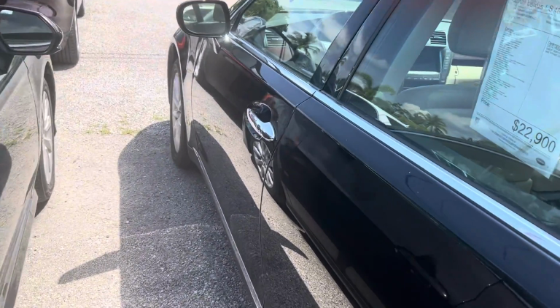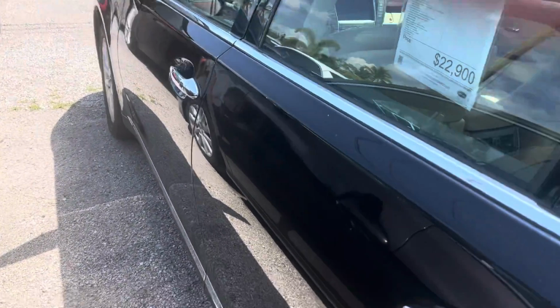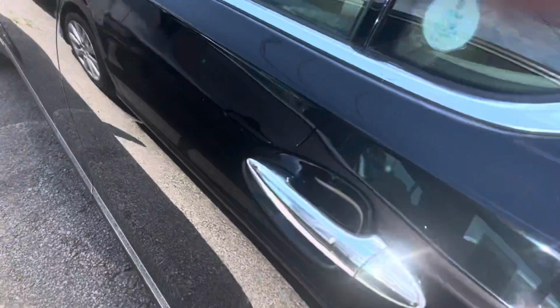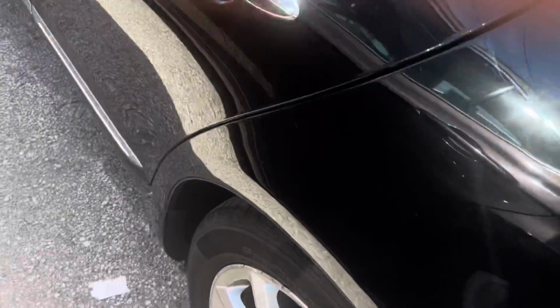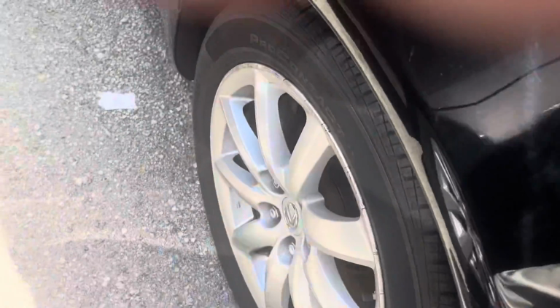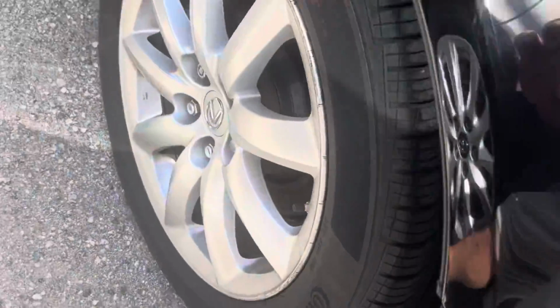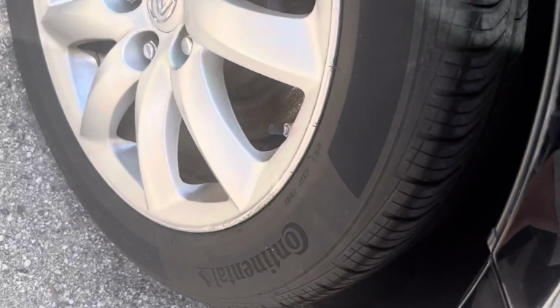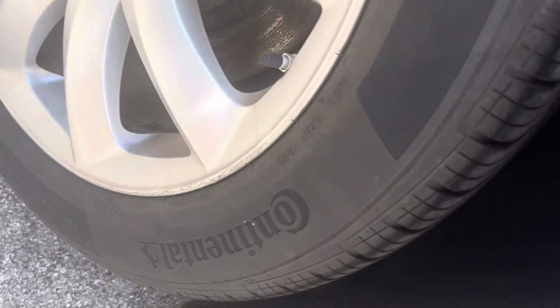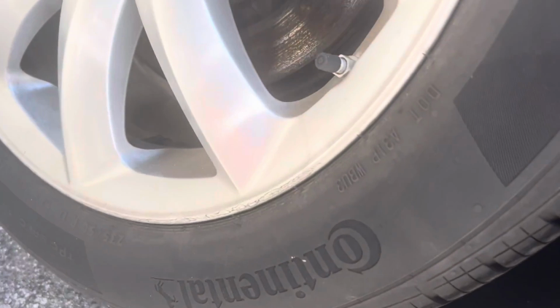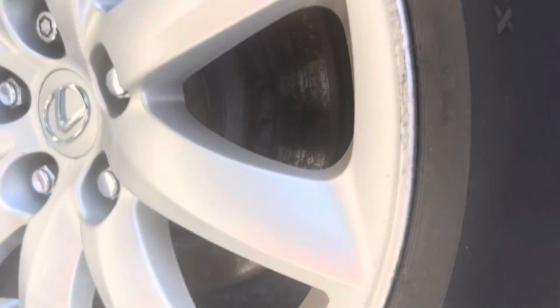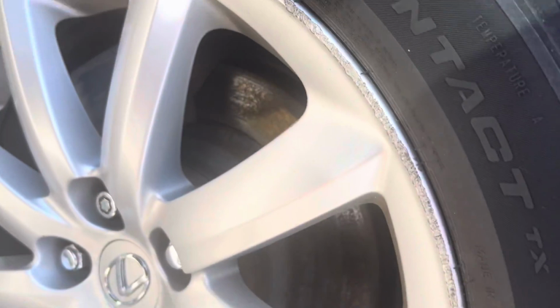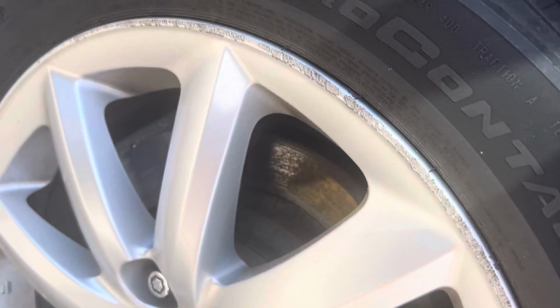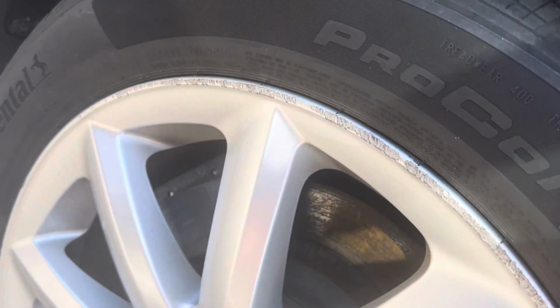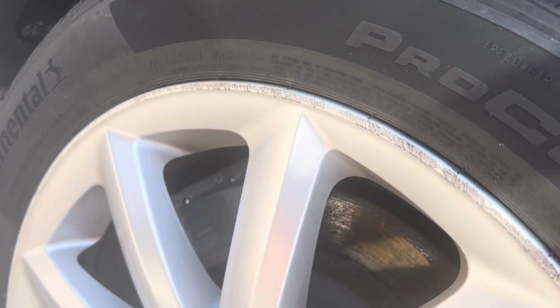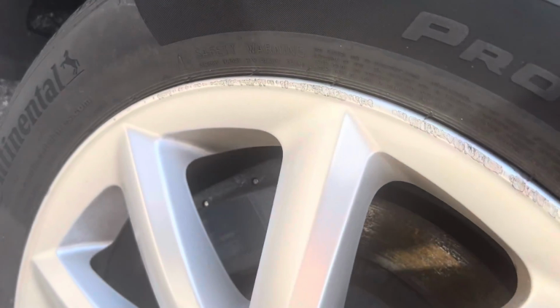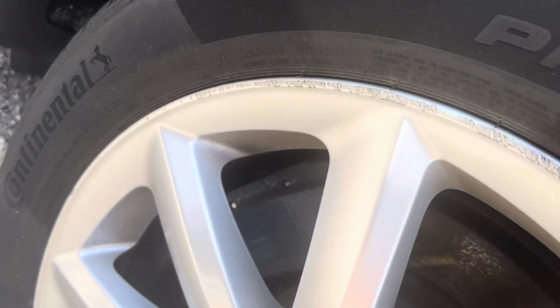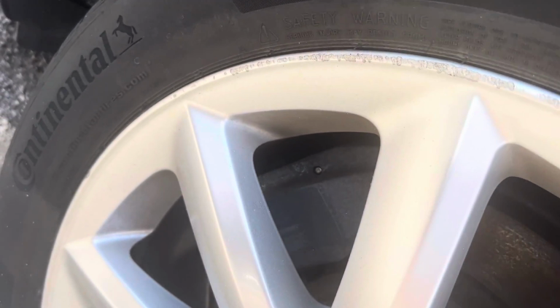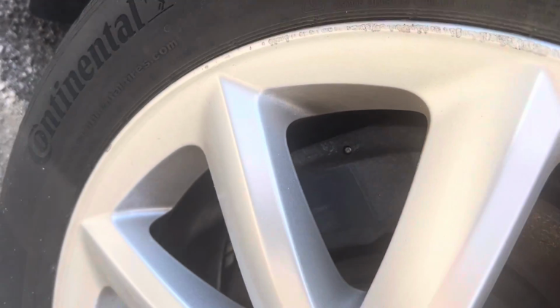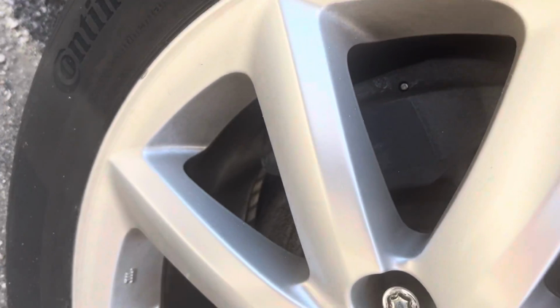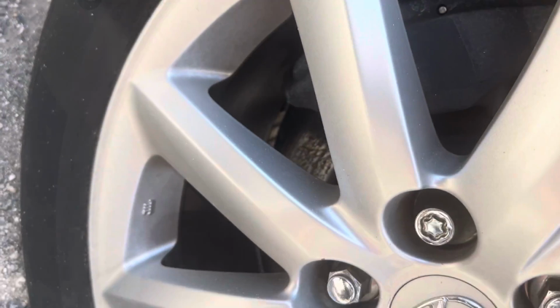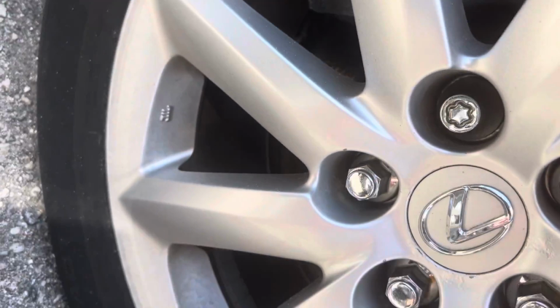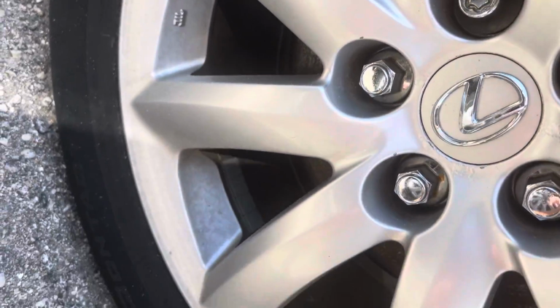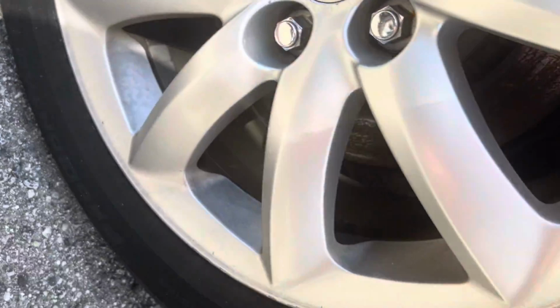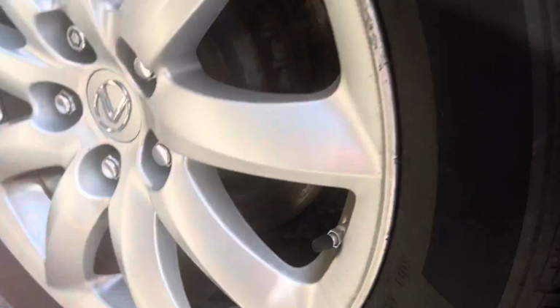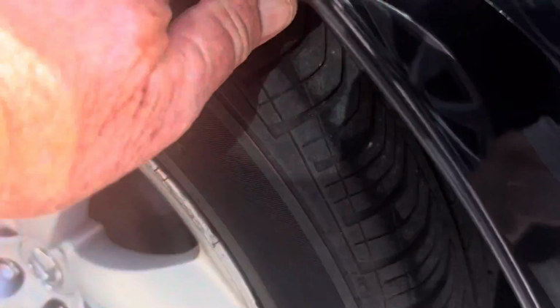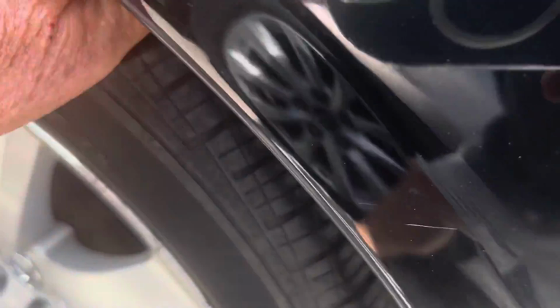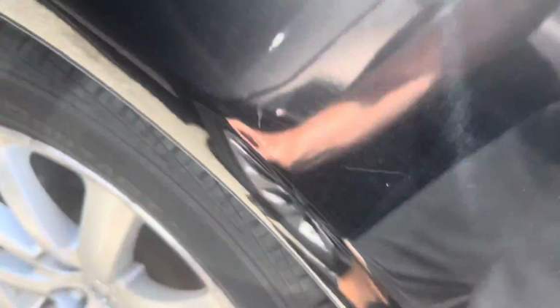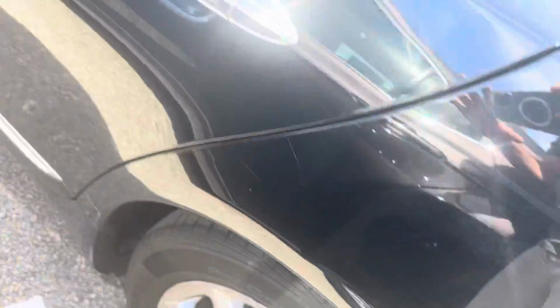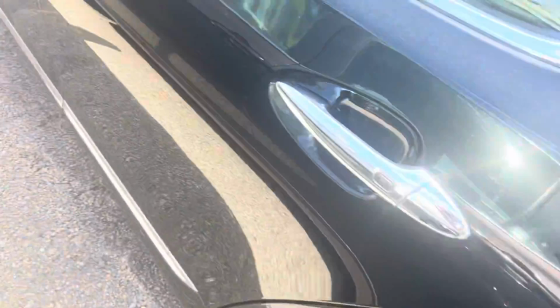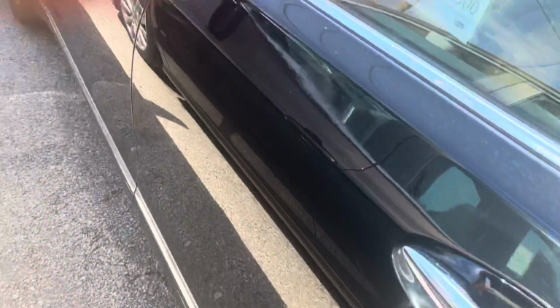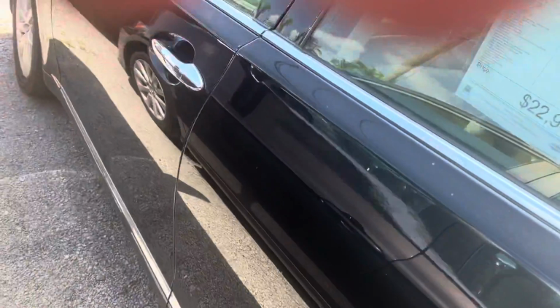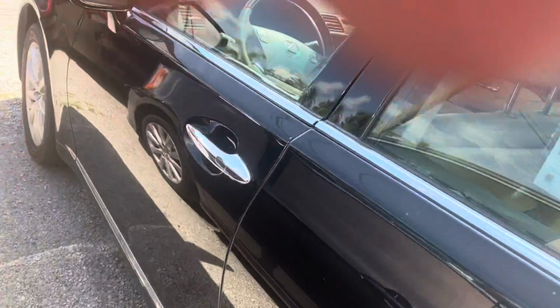Let's get this wheel back here and see what that looks like. There's a little scuffing on there, a little teeny bit of curb rash — not much. And then again, tires are like new. Incredible tire on there.